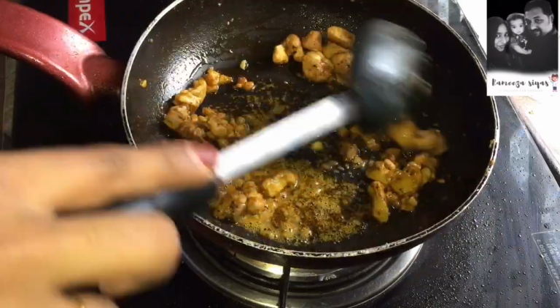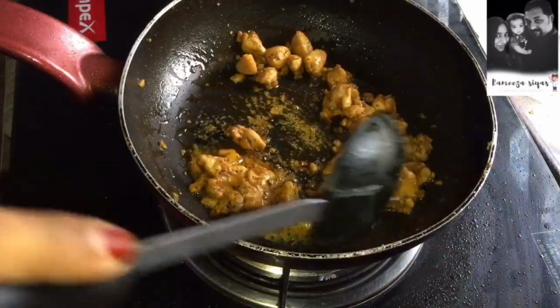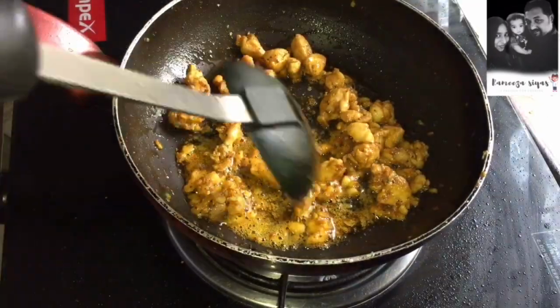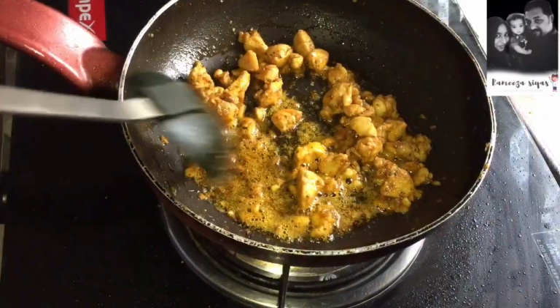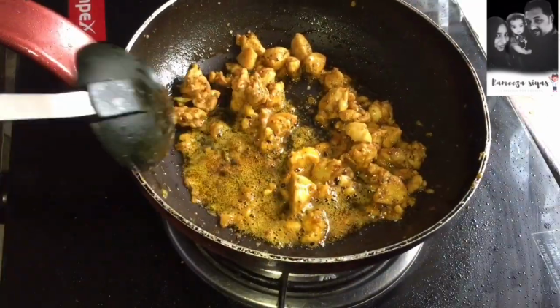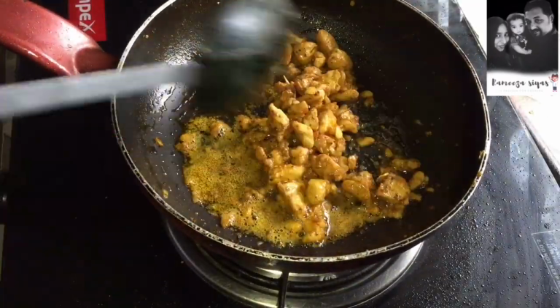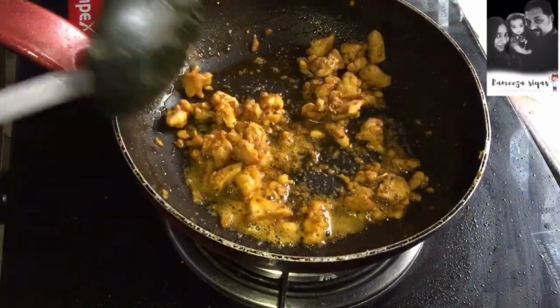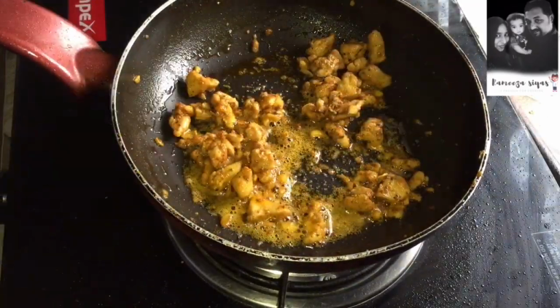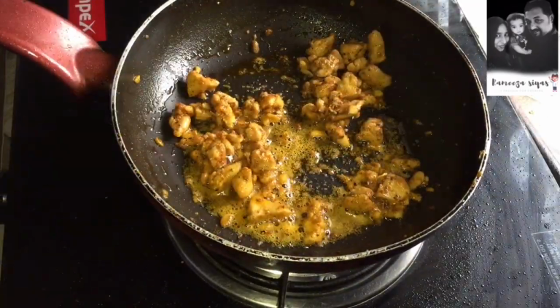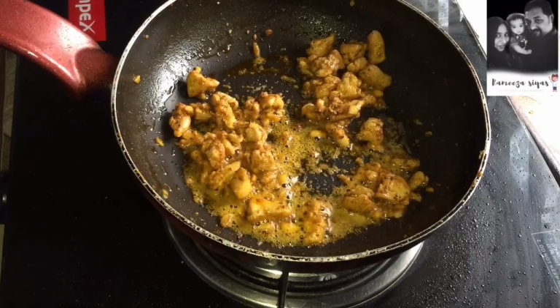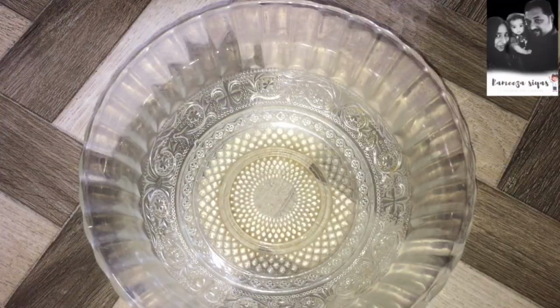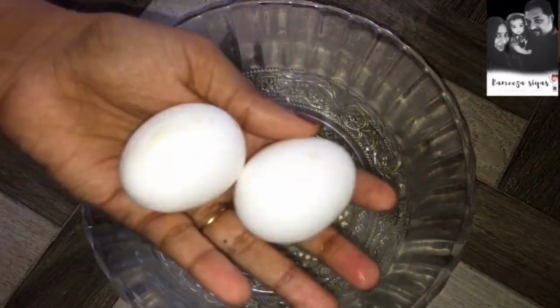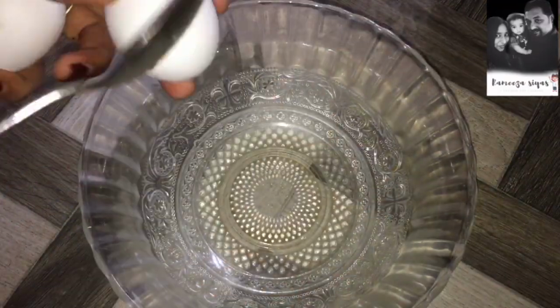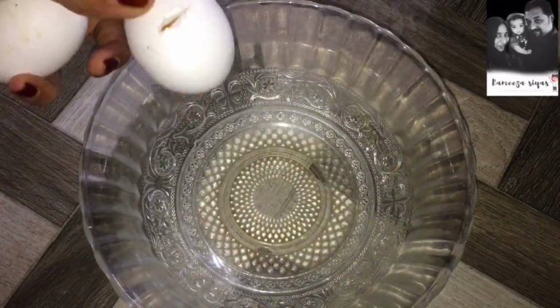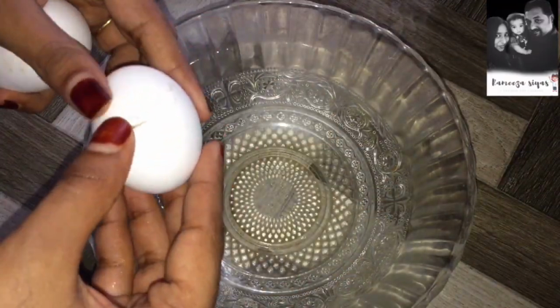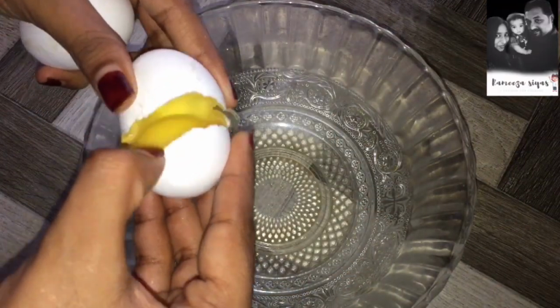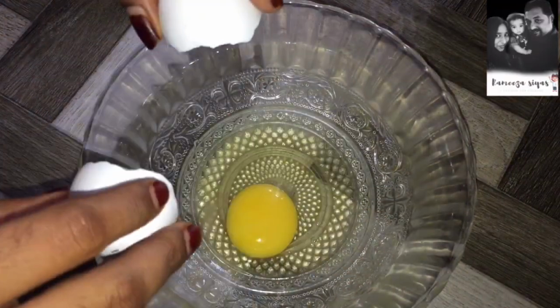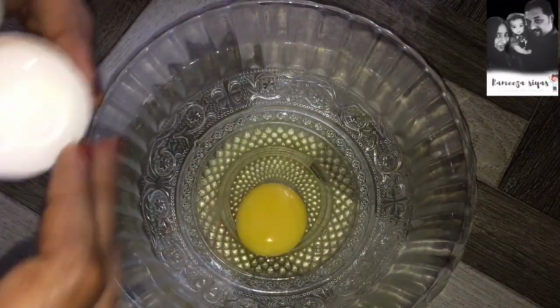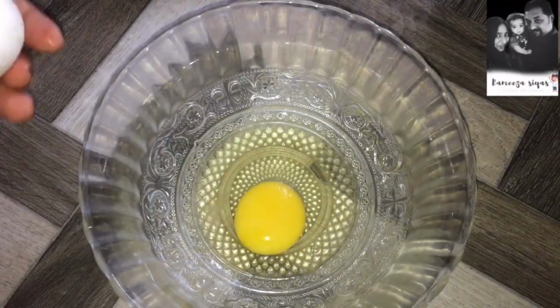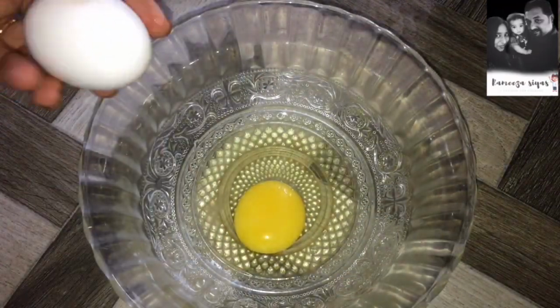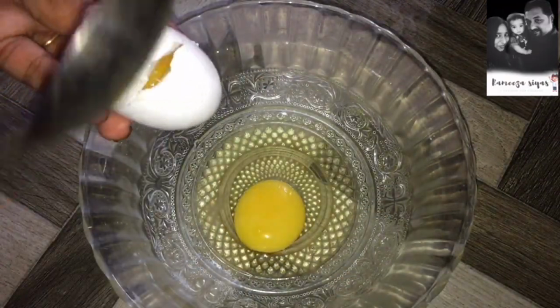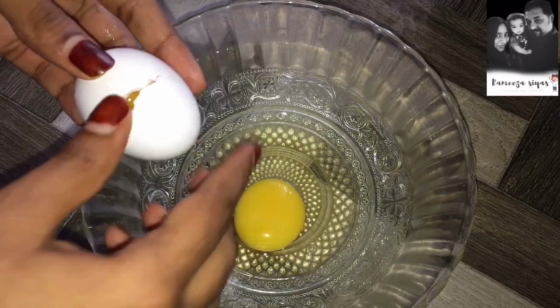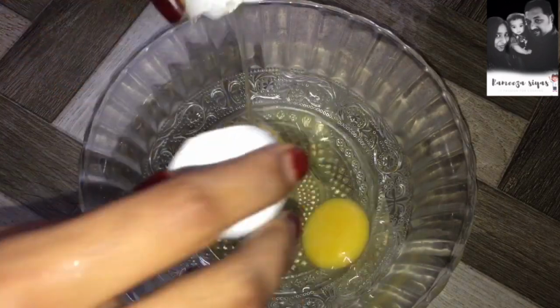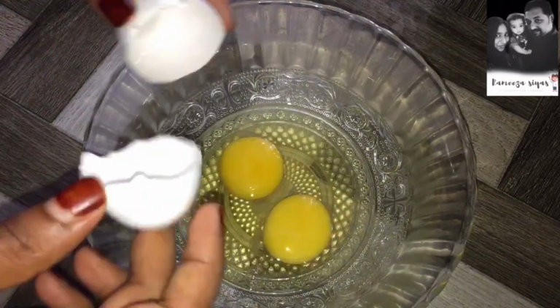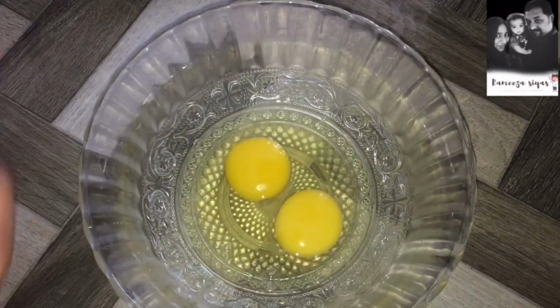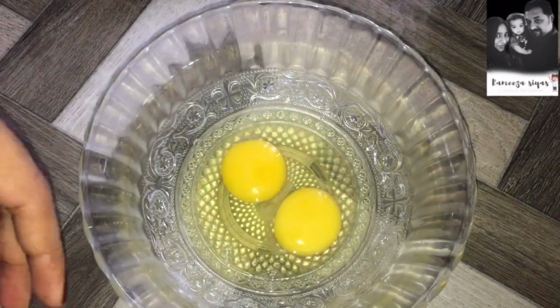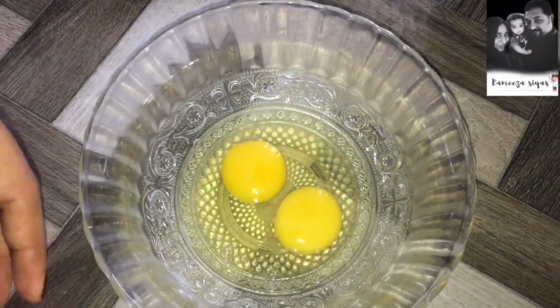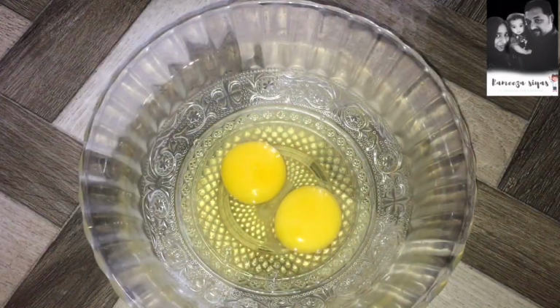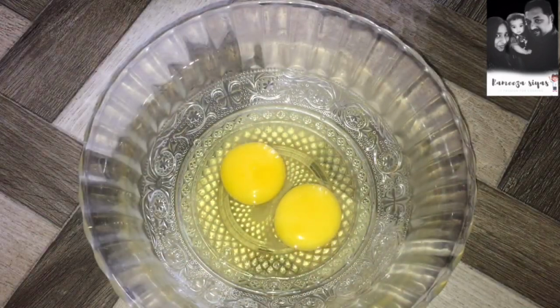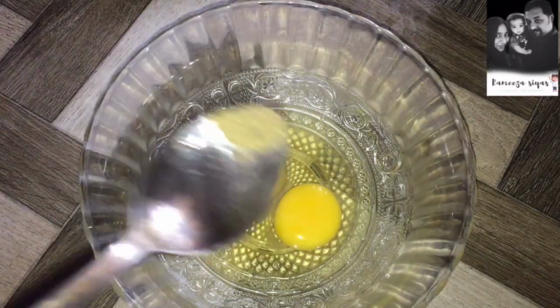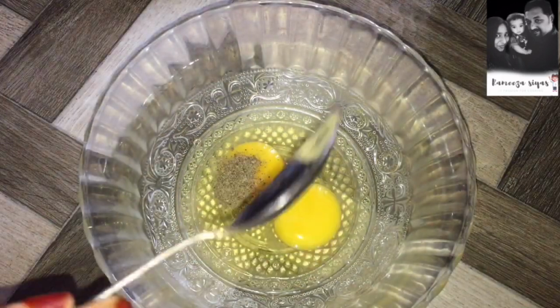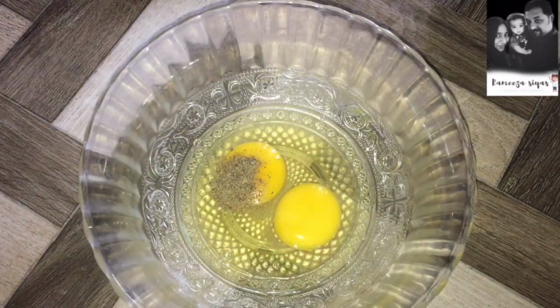The chicken will be fried. Let's find the right fire. Now add a small onion — add a medium-sized small onion and cut it a little bit.